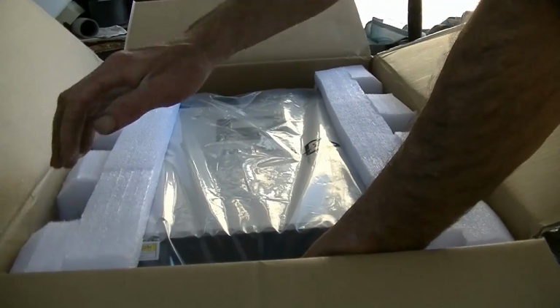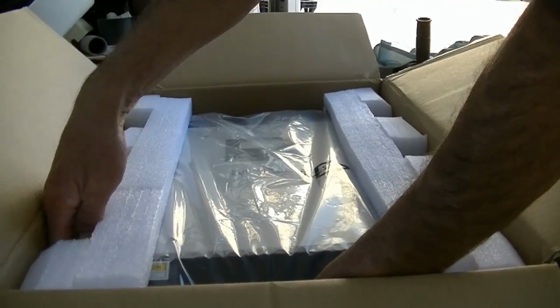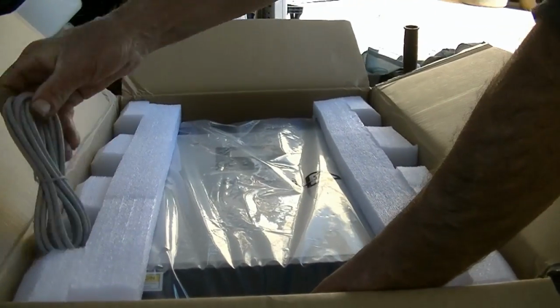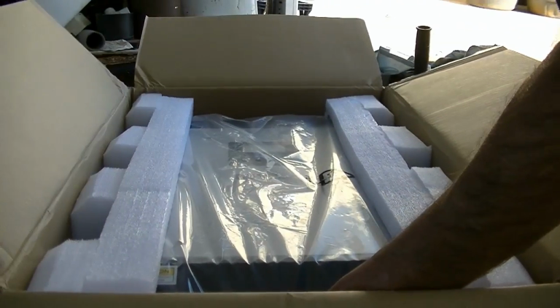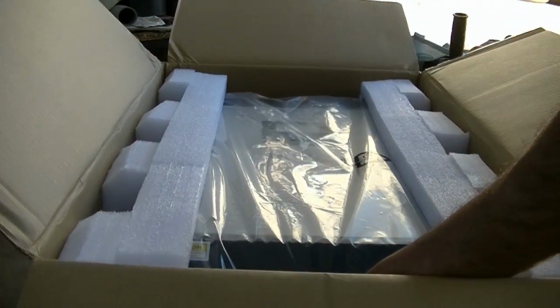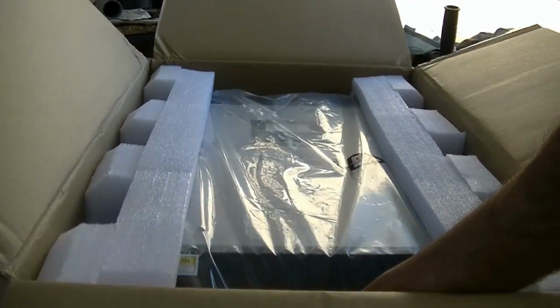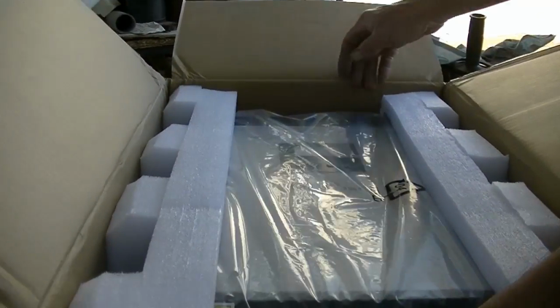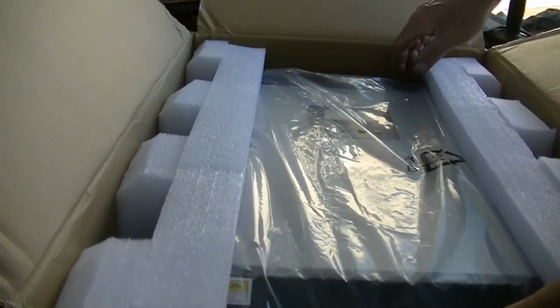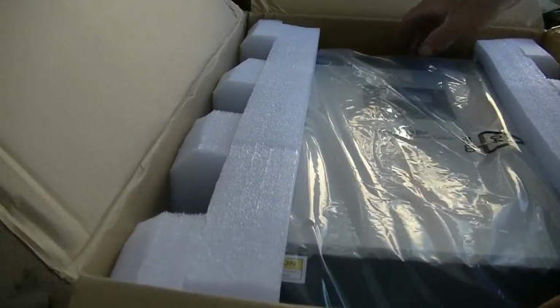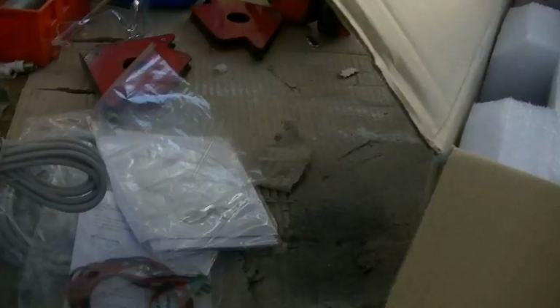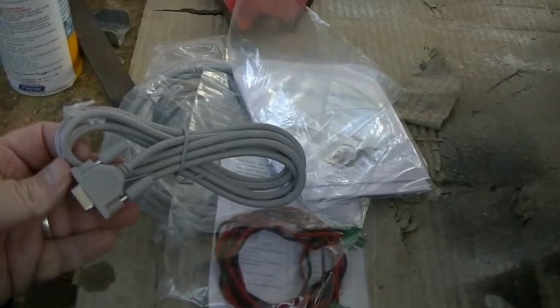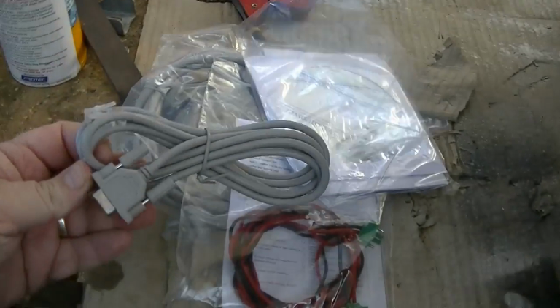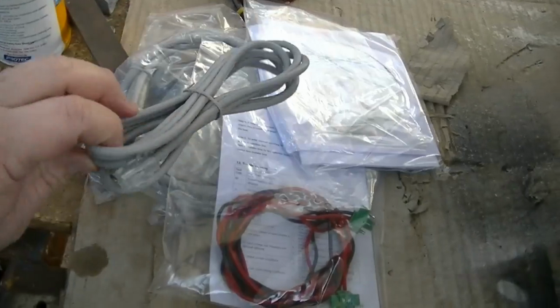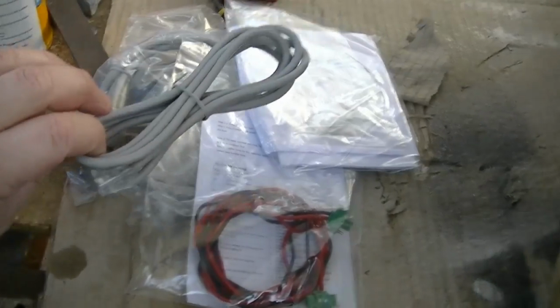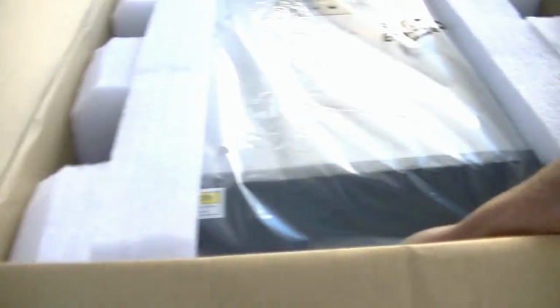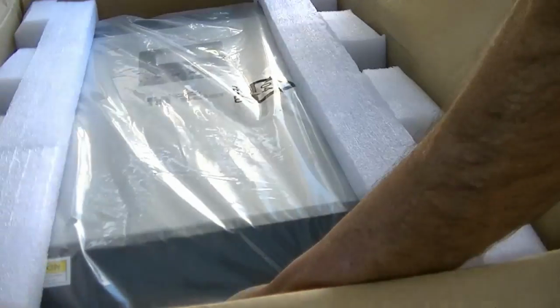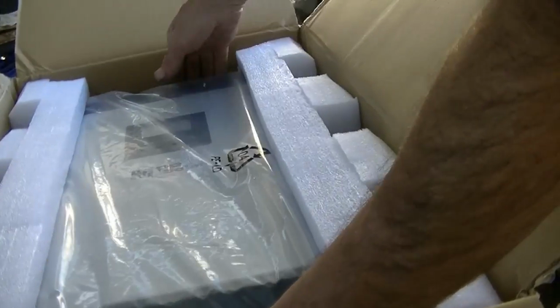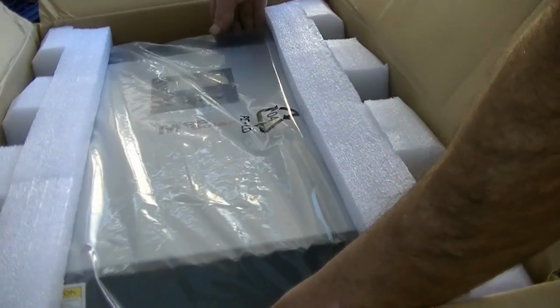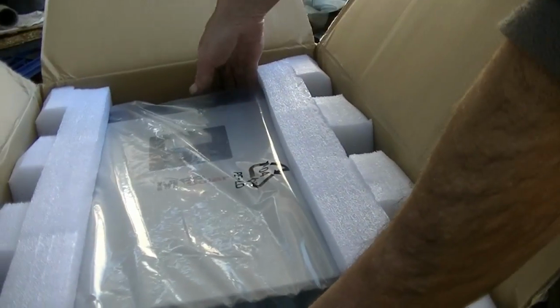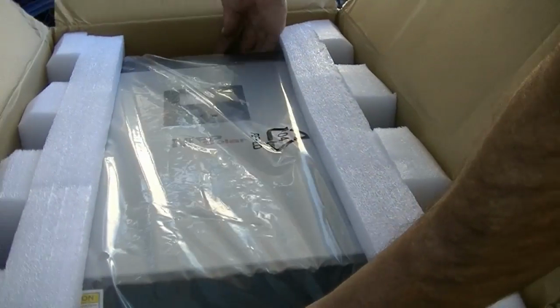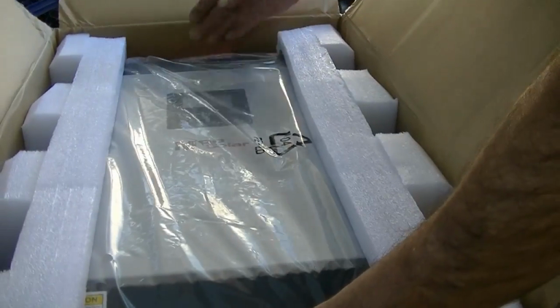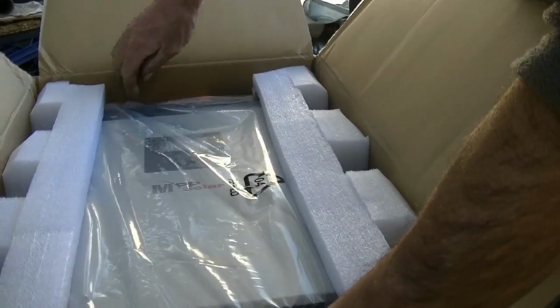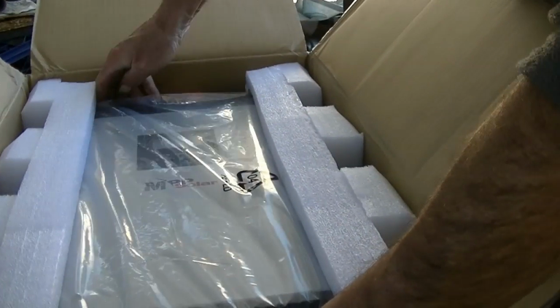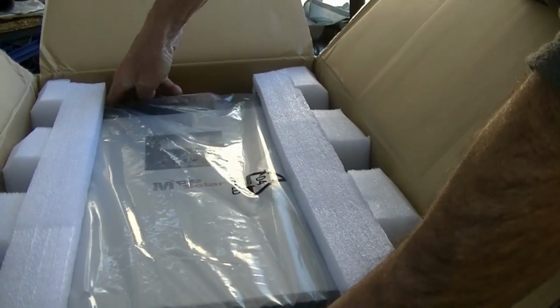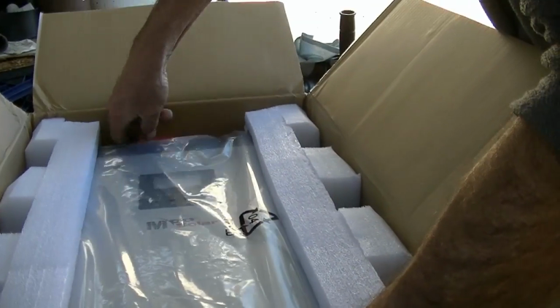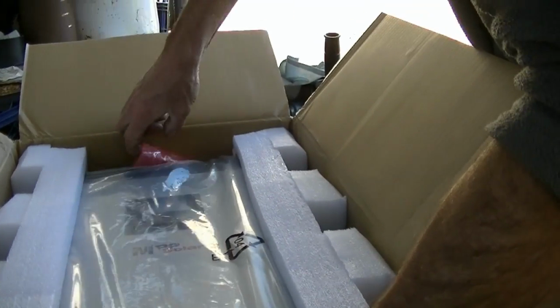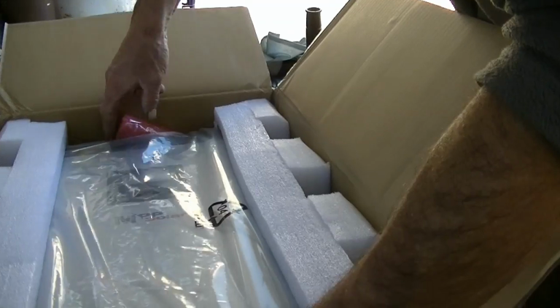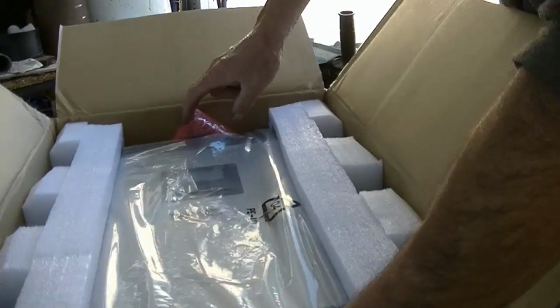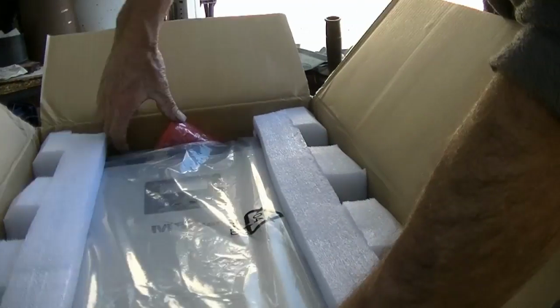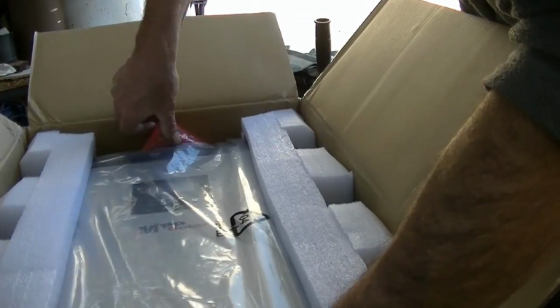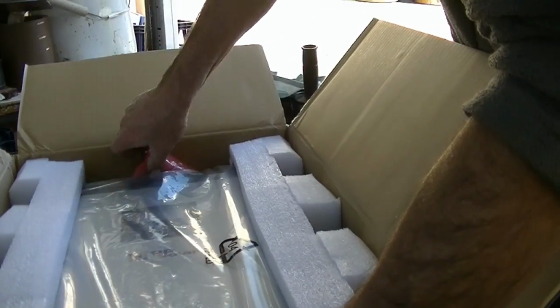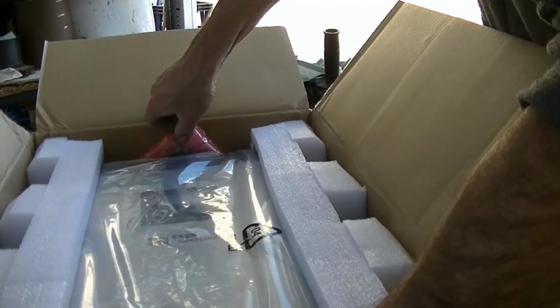Just take note, it says do not drop. Oh look, it's got all these cables and stuff. That's what I'm looking for.